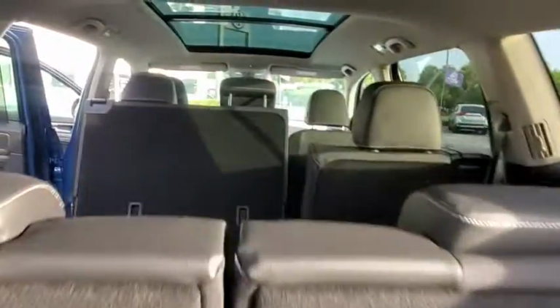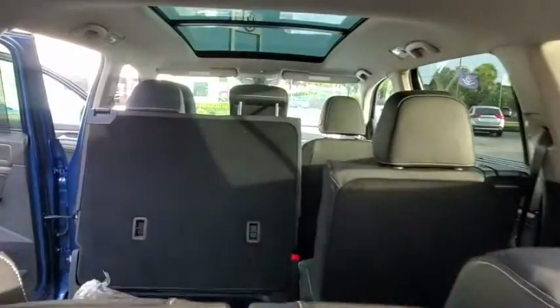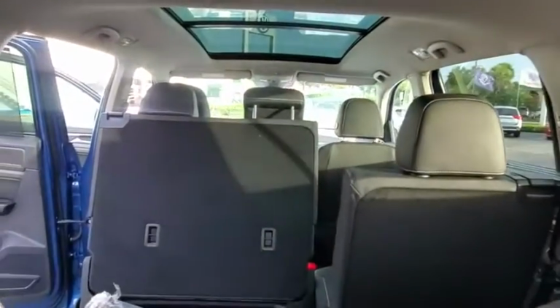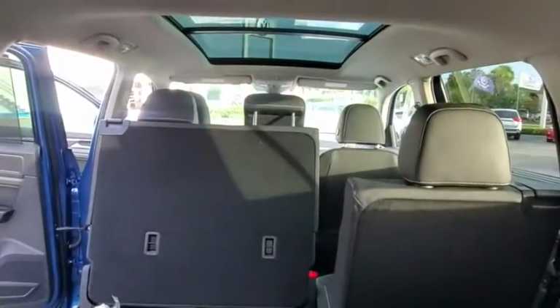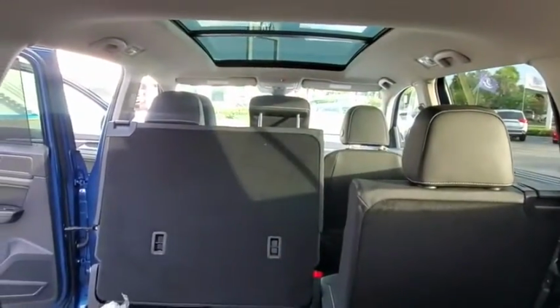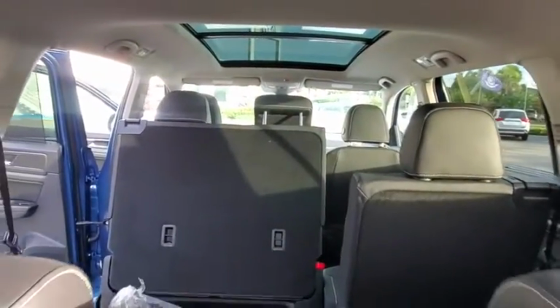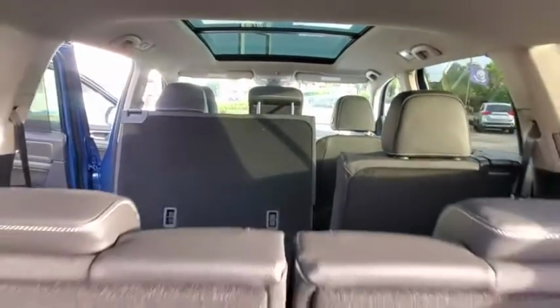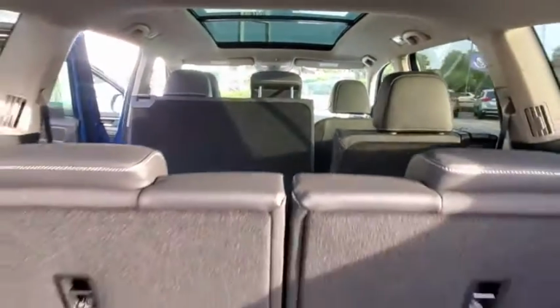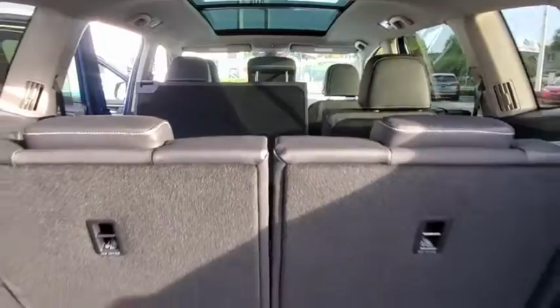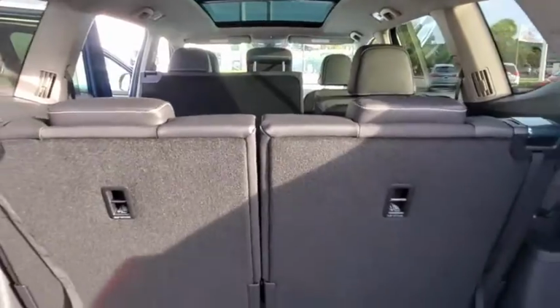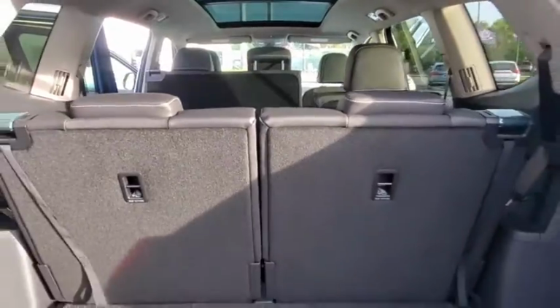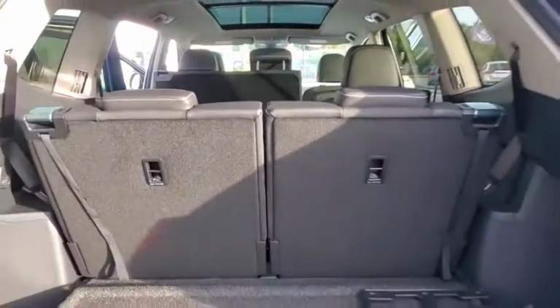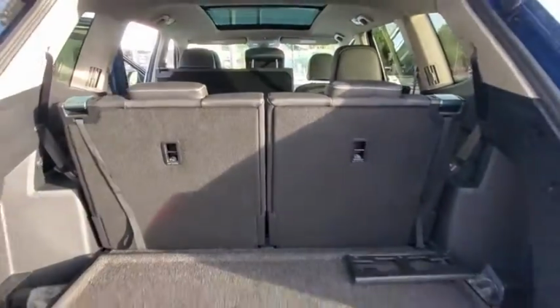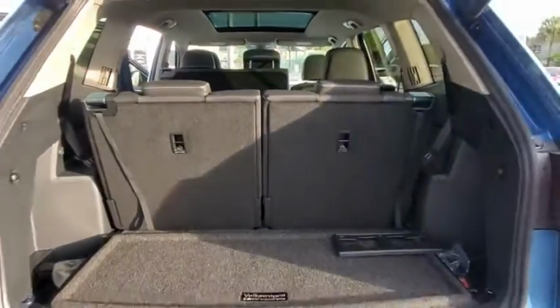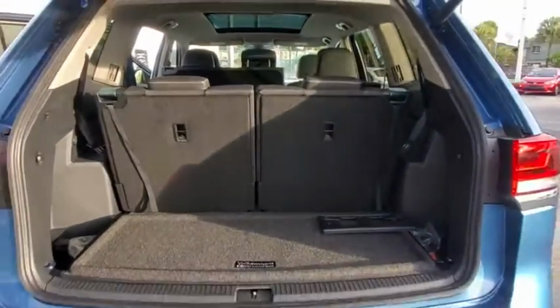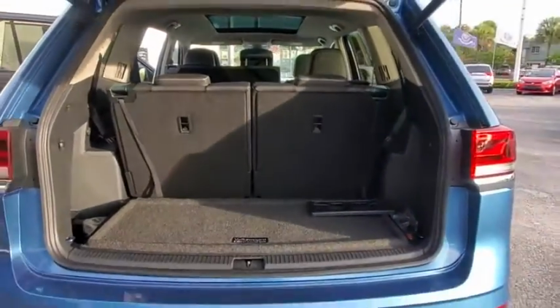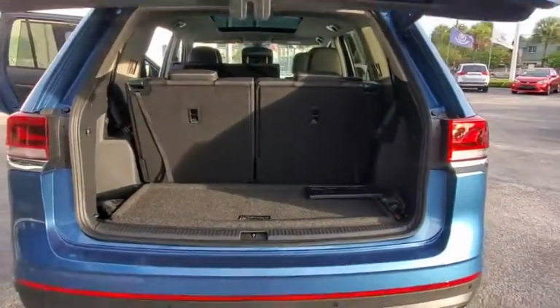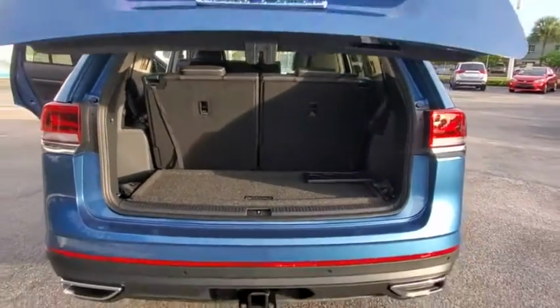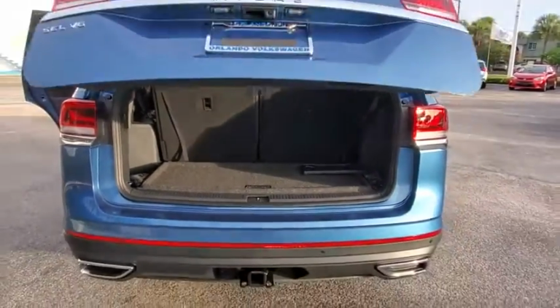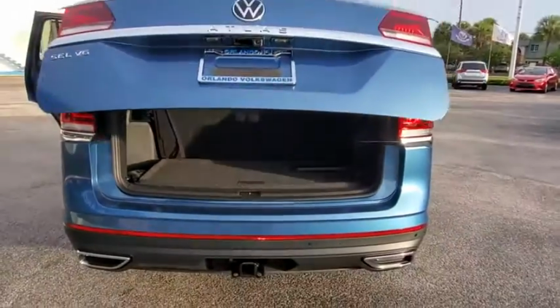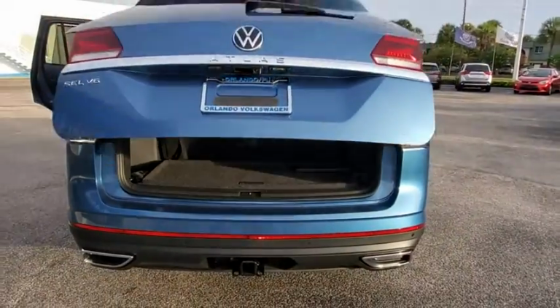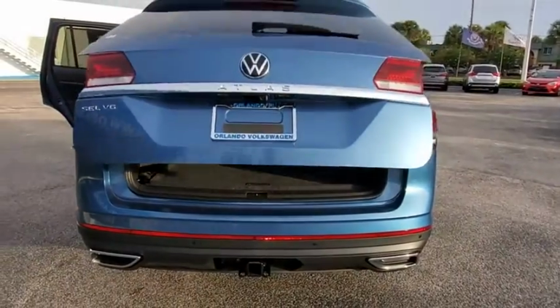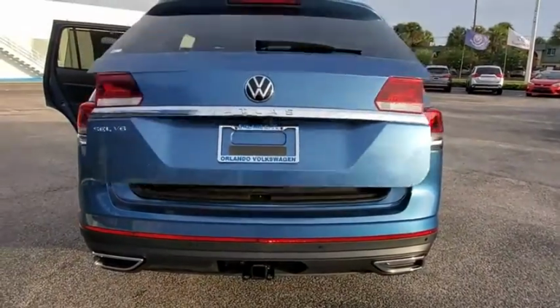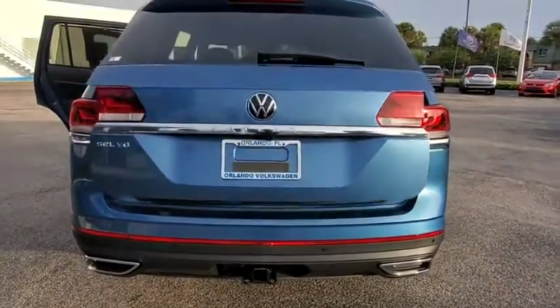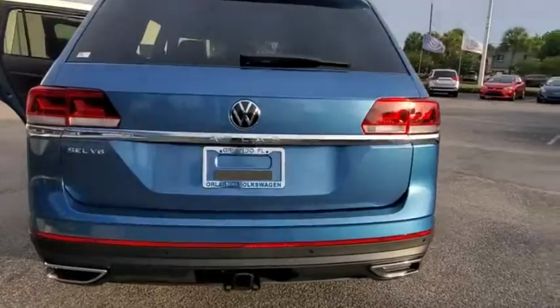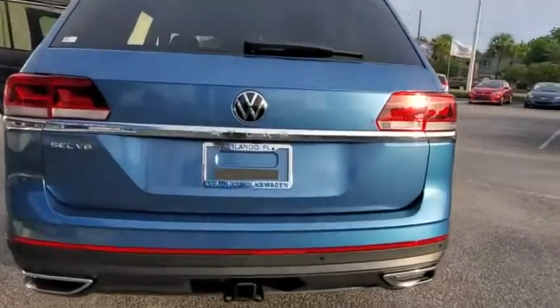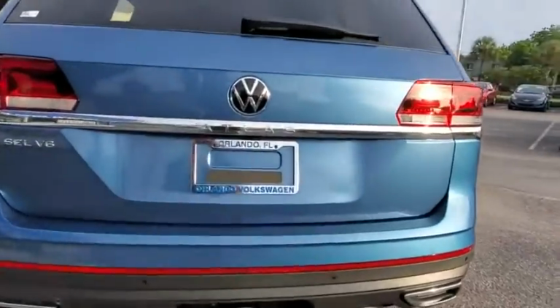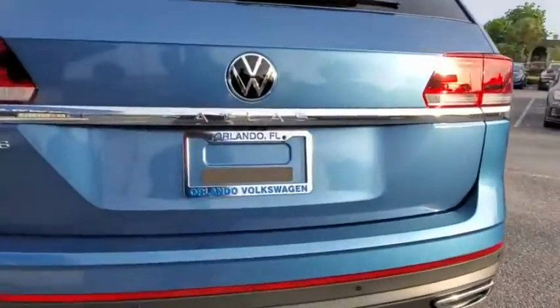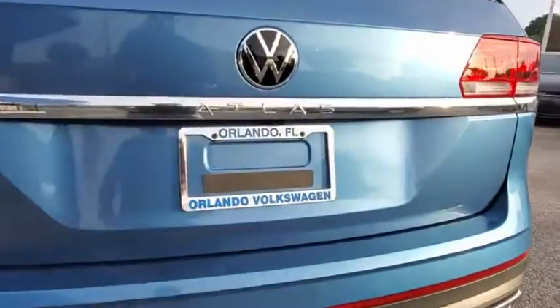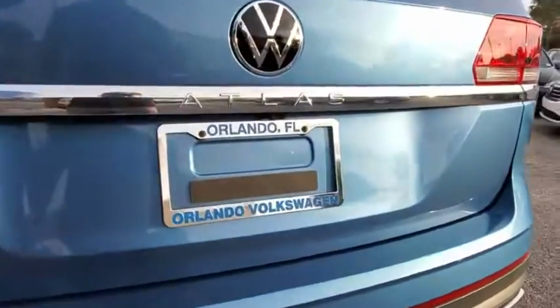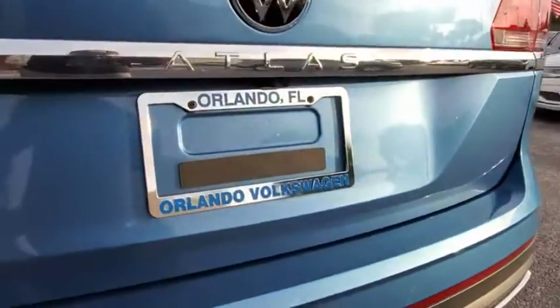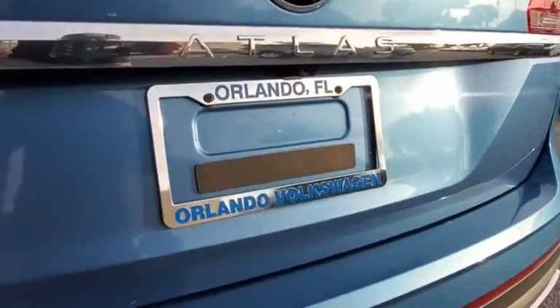Backup camera, power liftgate, keyless entry, power passenger seat, steering wheel audio controls, remote engine start, navigation system, traction control, stability control.